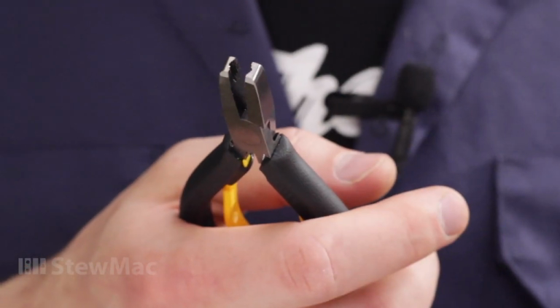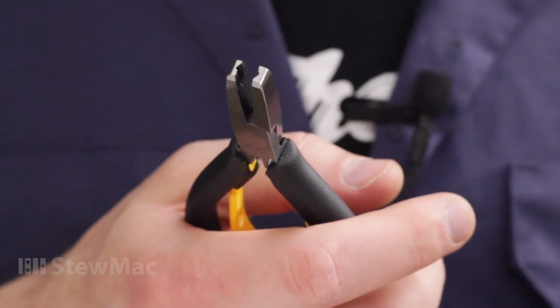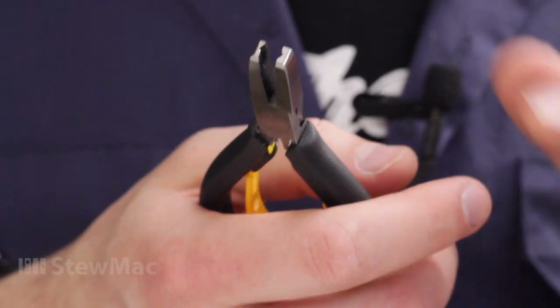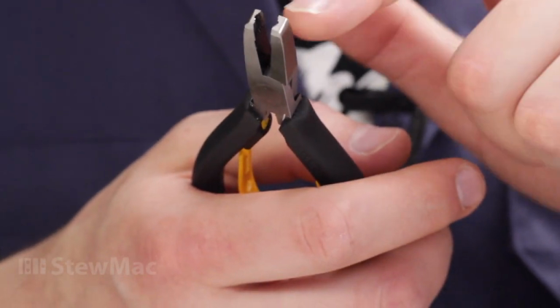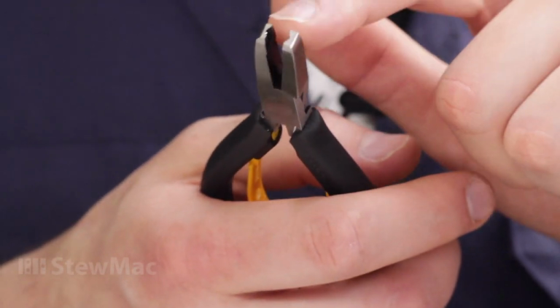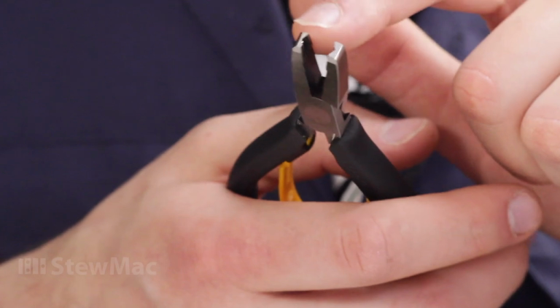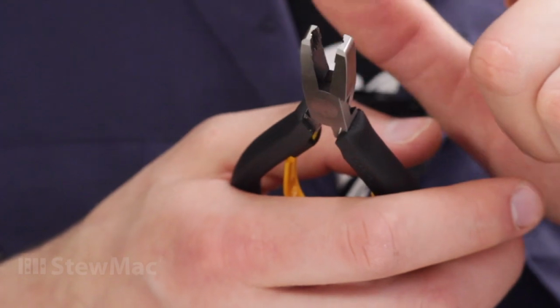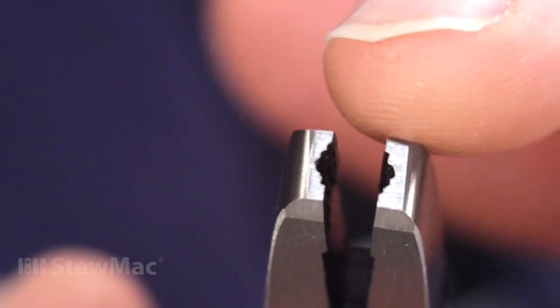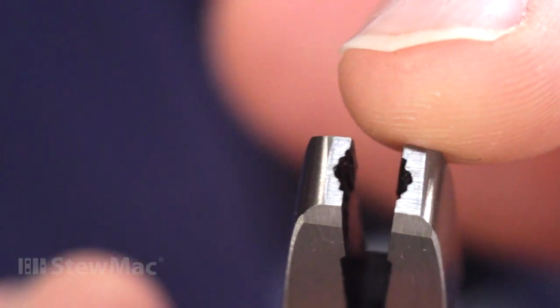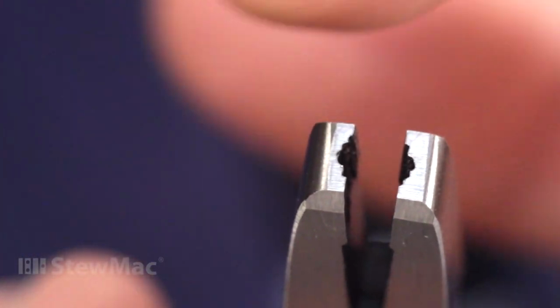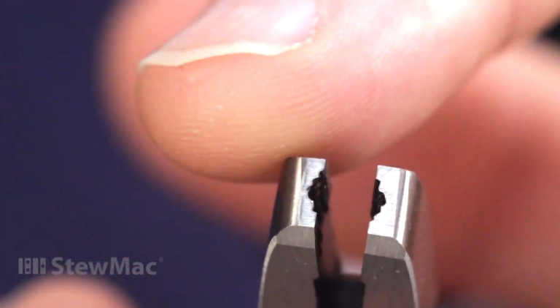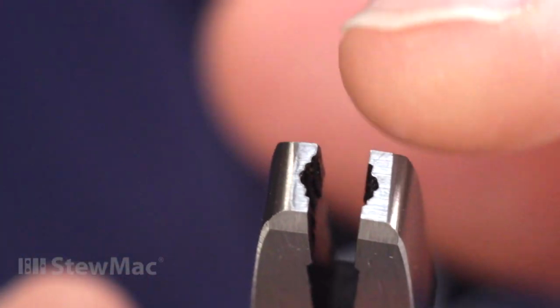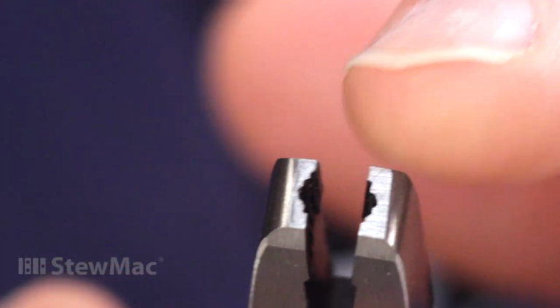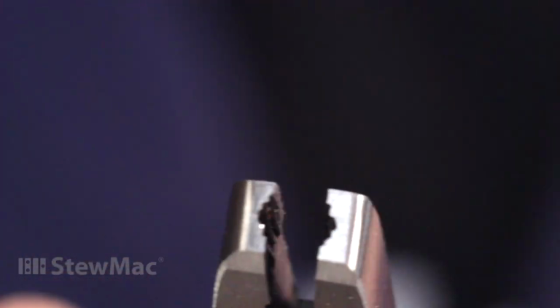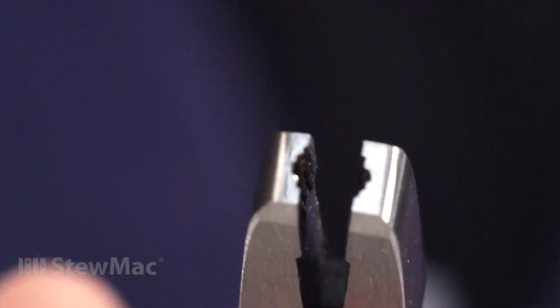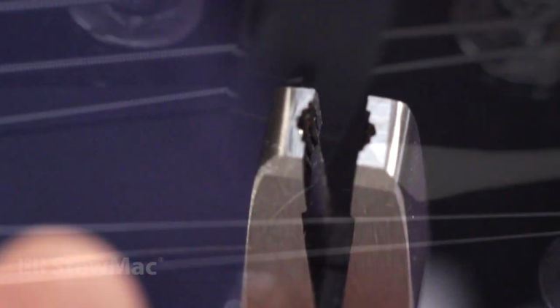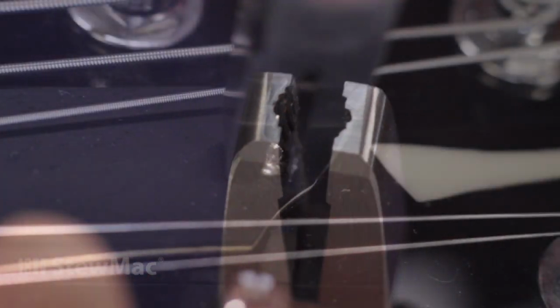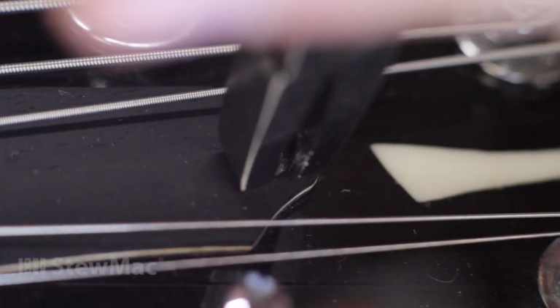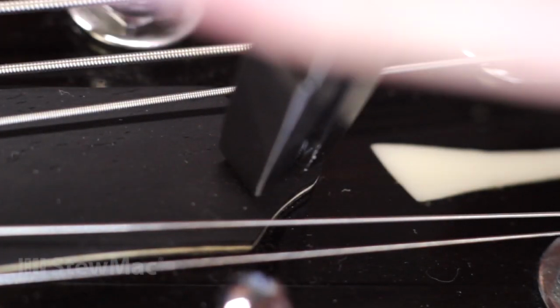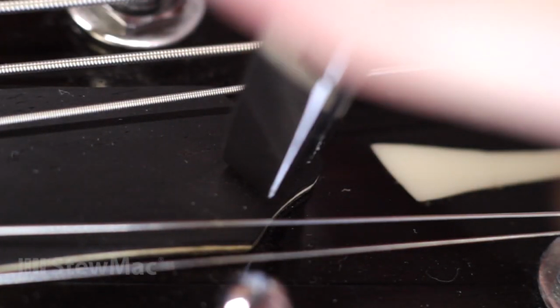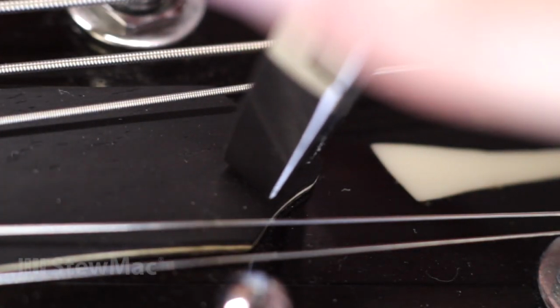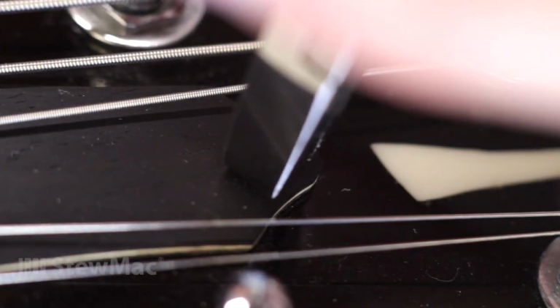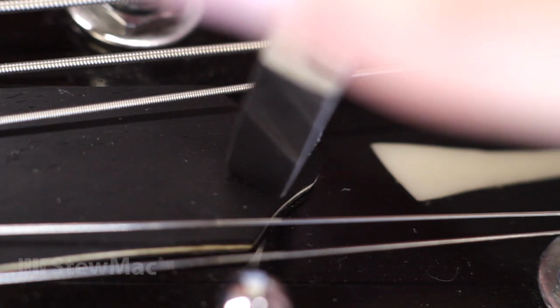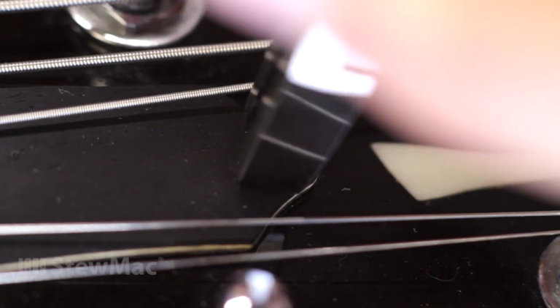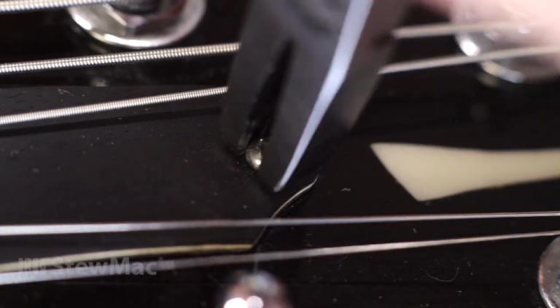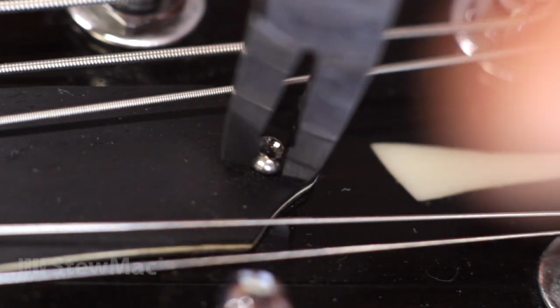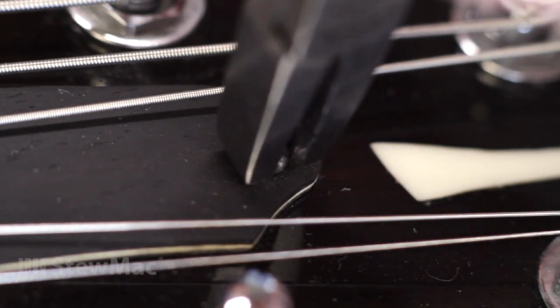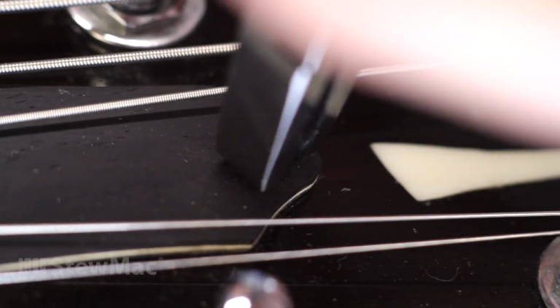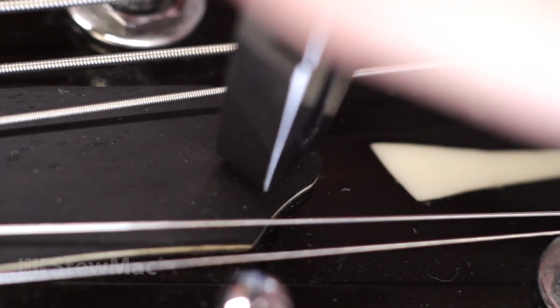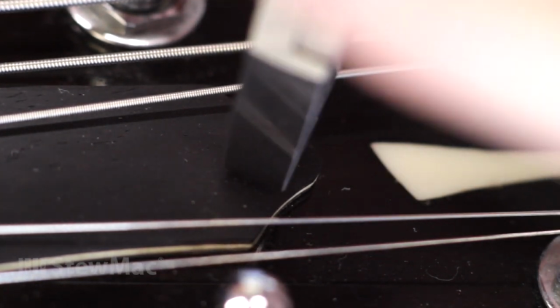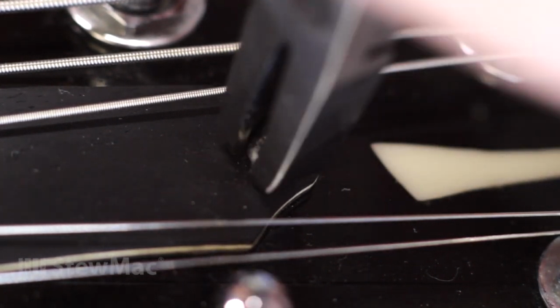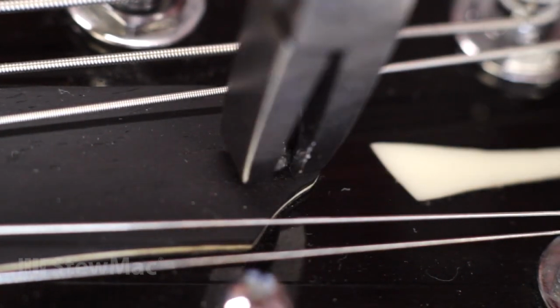The tool has notches right here that grab hold of the screw and really grip it so you can back it out. I'm getting a good grip on the screw right now — it's coming right out.